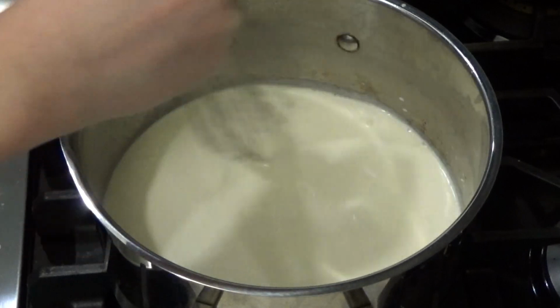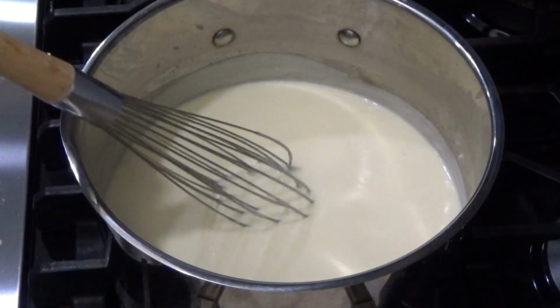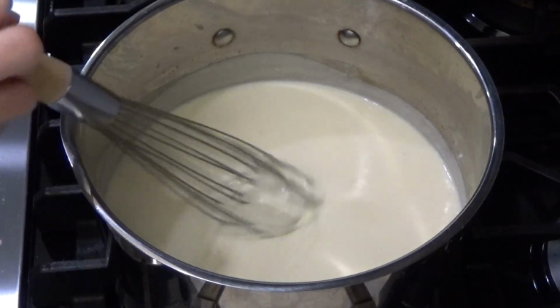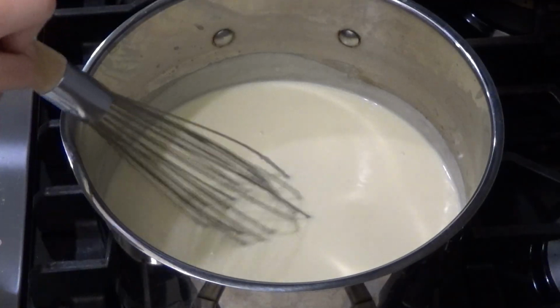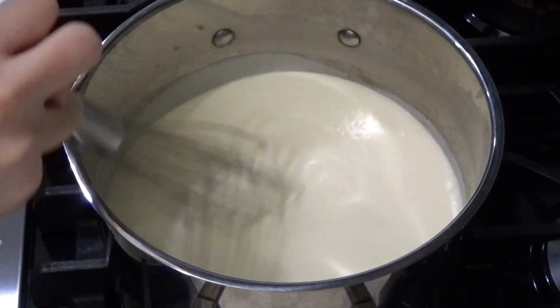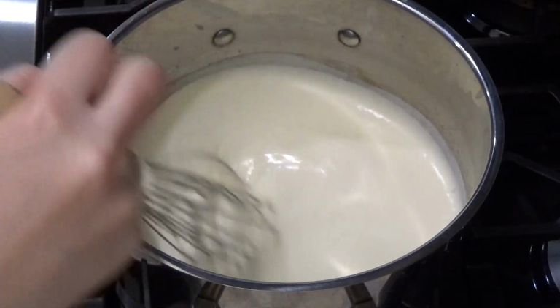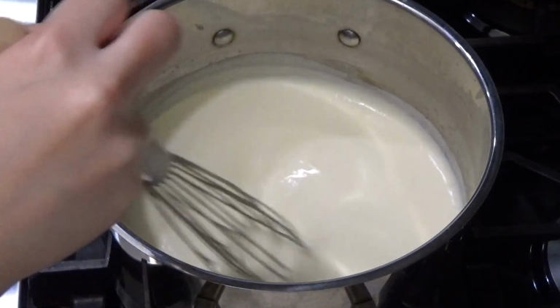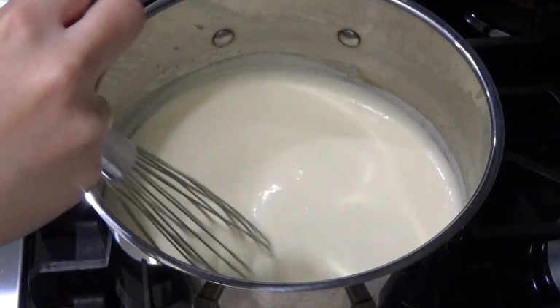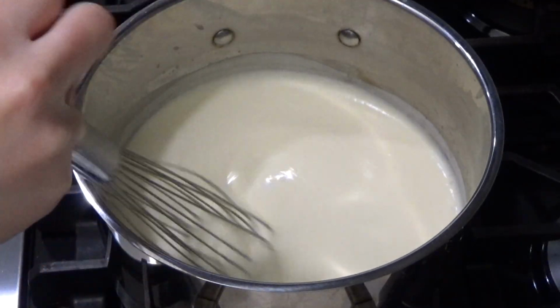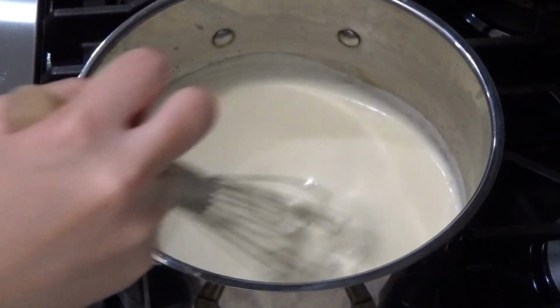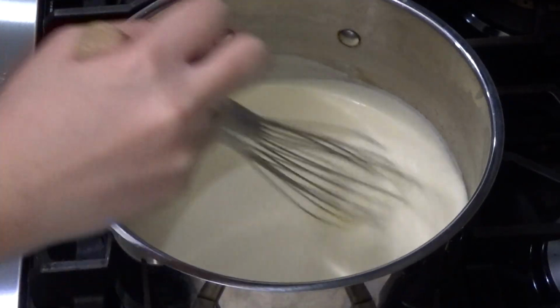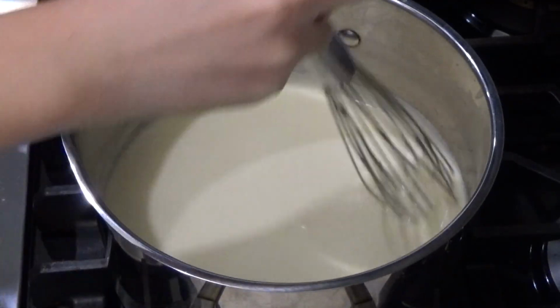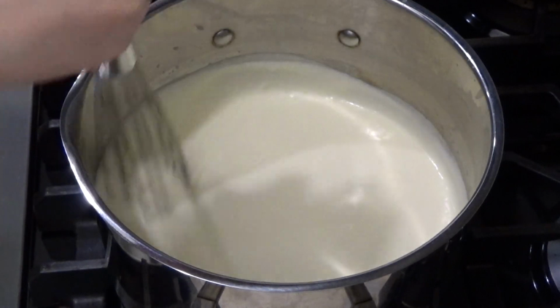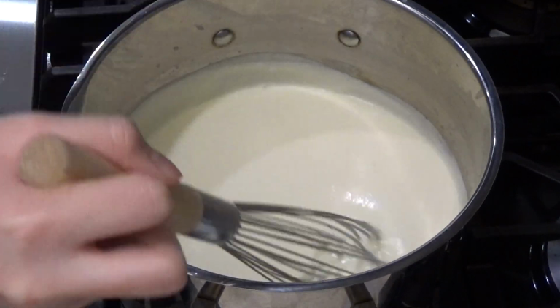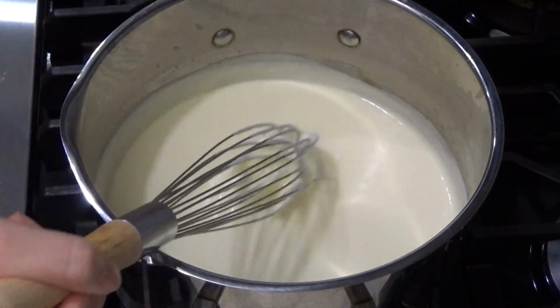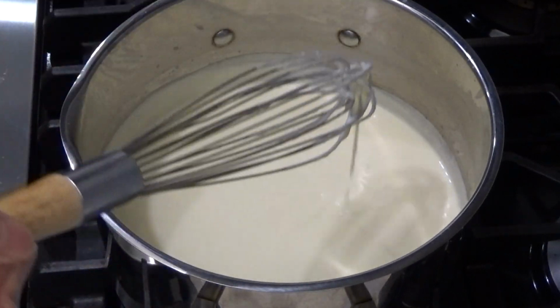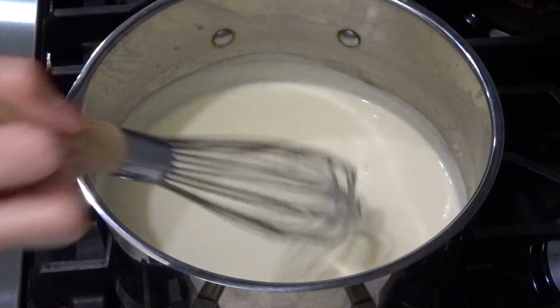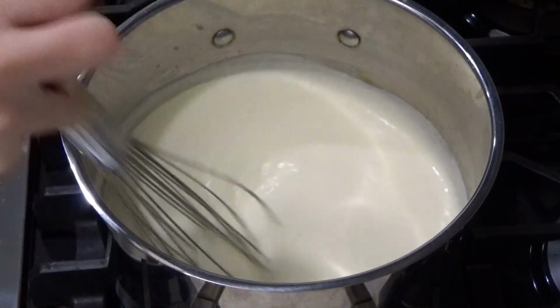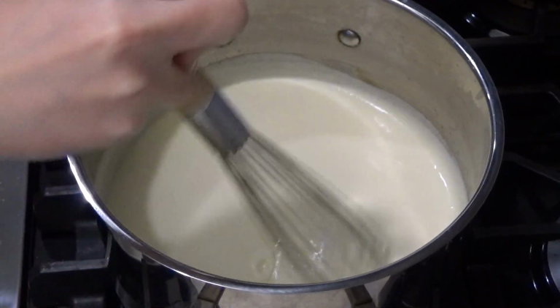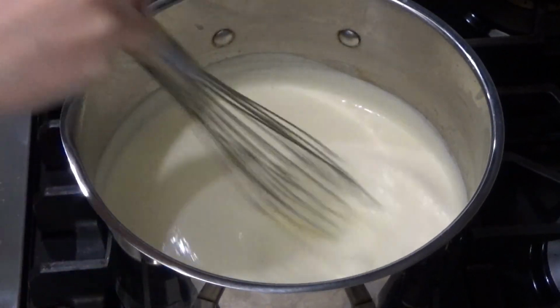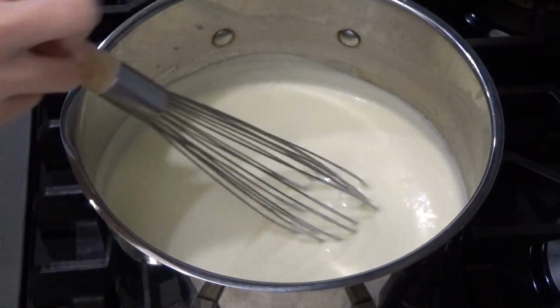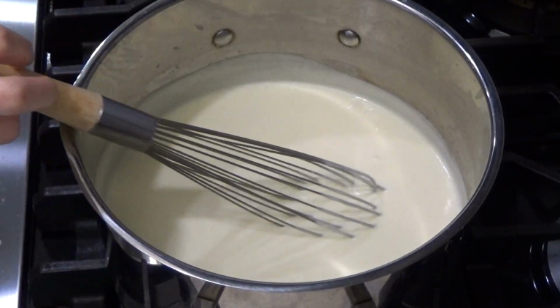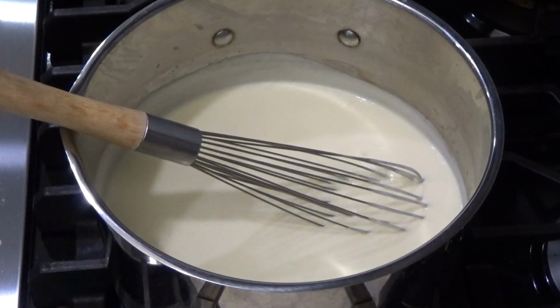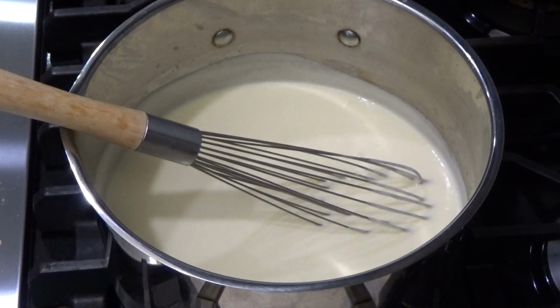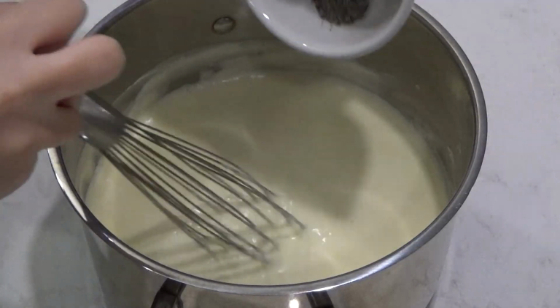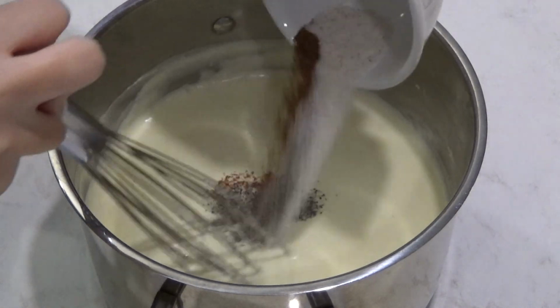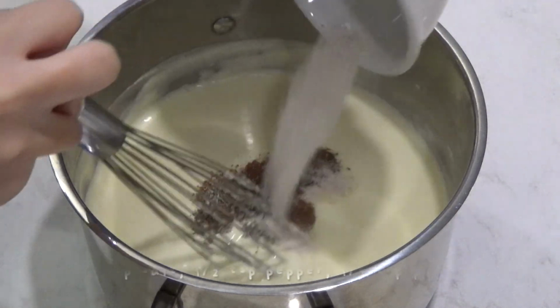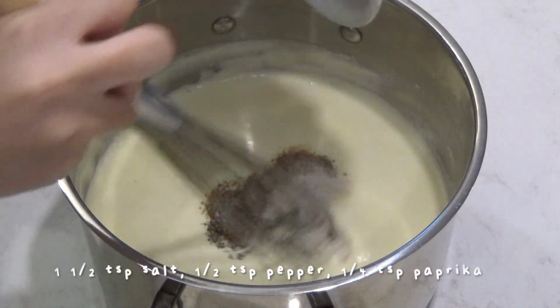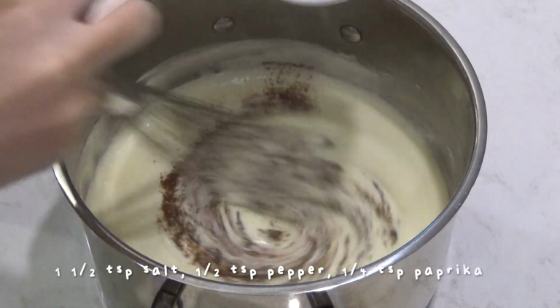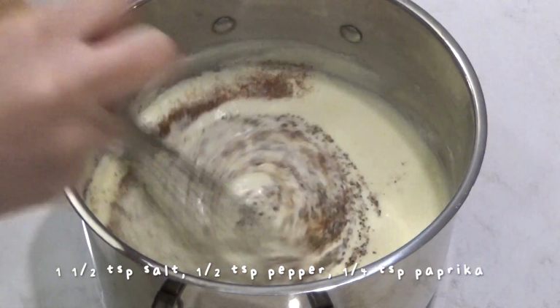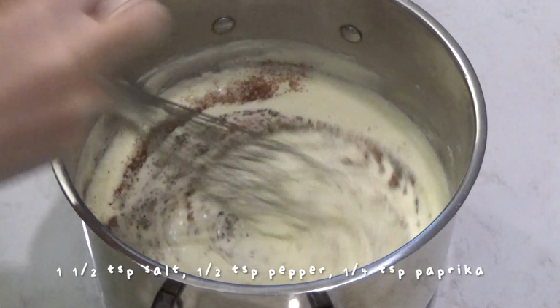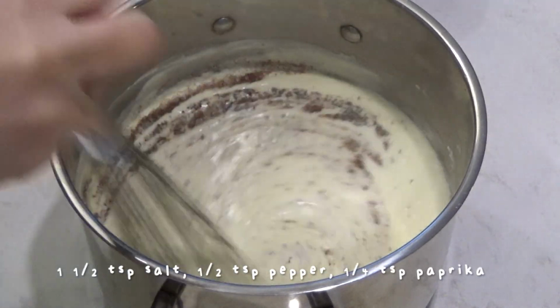Now just let the sauce thicken, which will take around two minutes or more. After it has thickened, remove the pot from the heat. Here I'm stirring in the salt, pepper, and paprika.